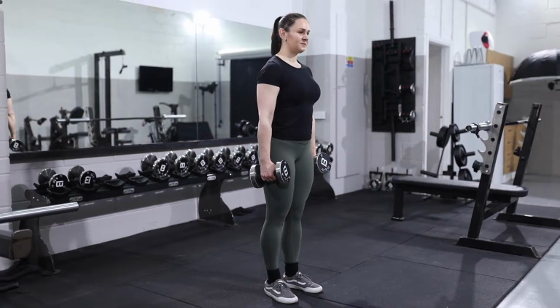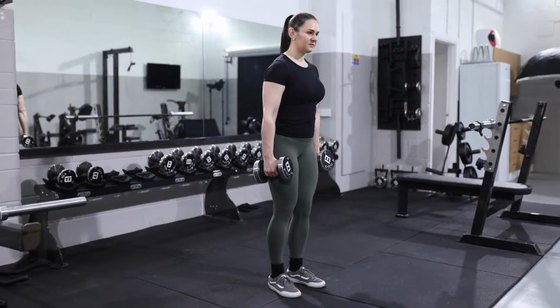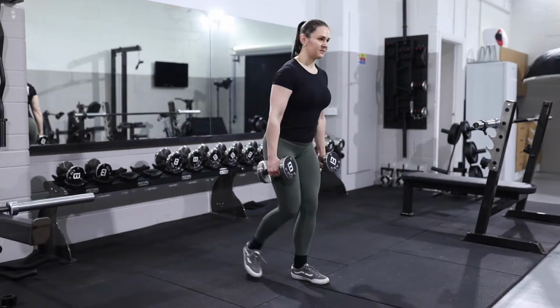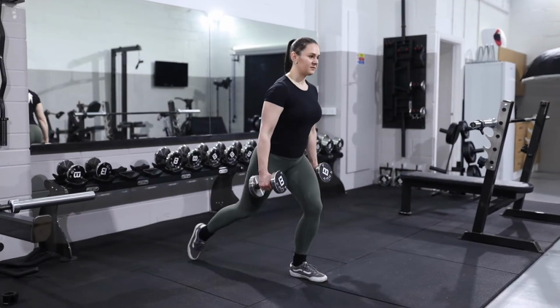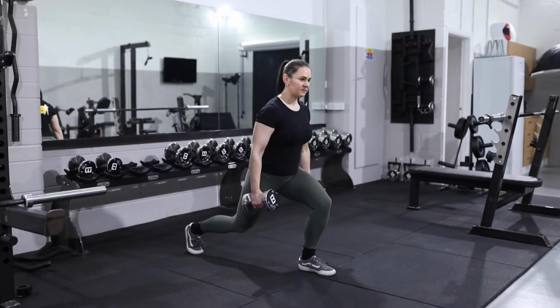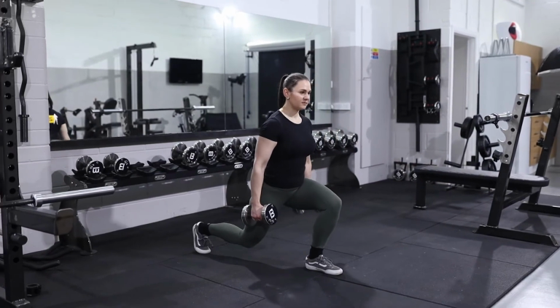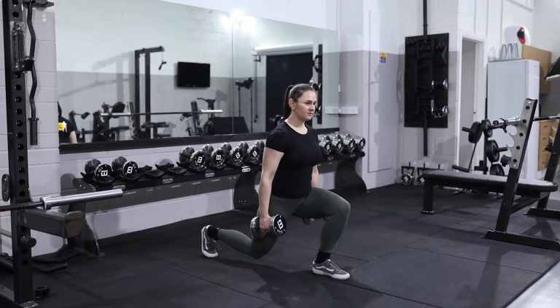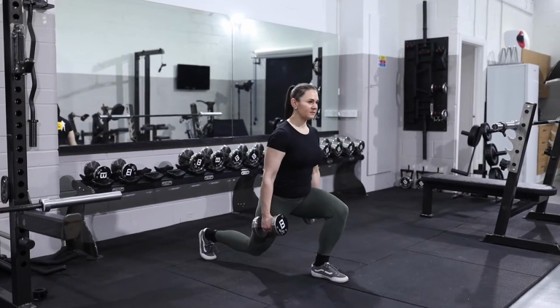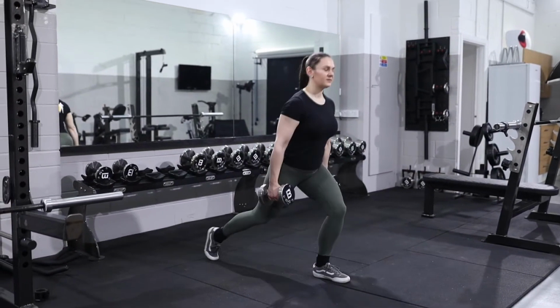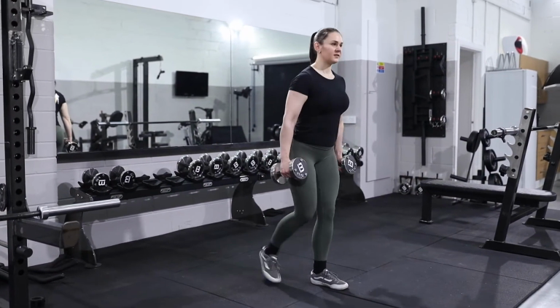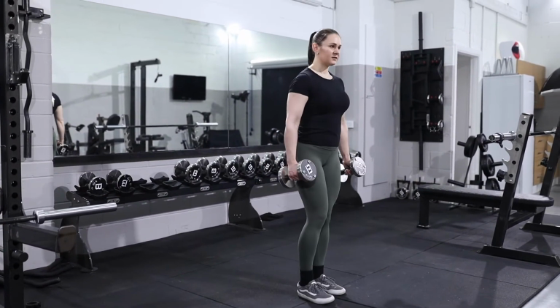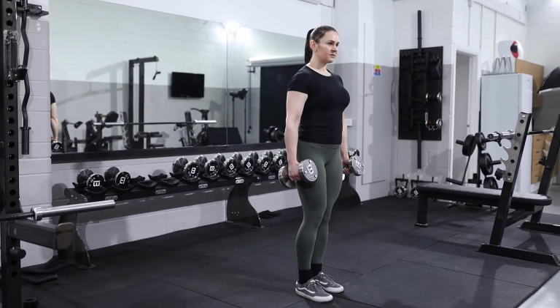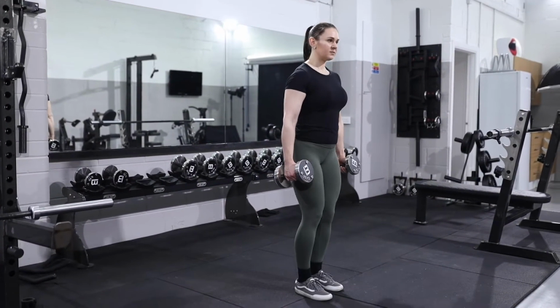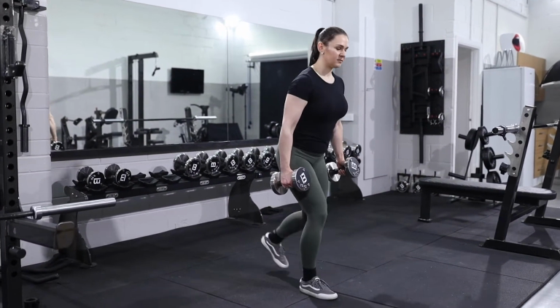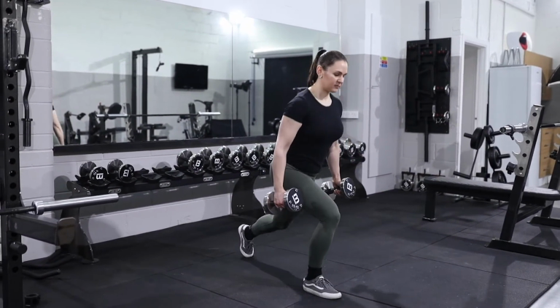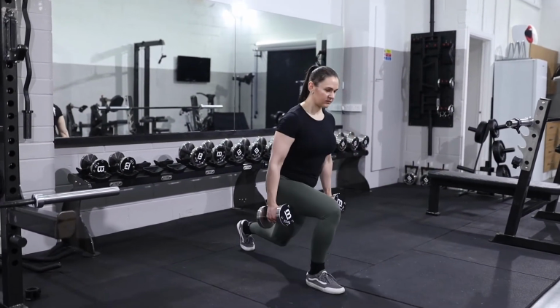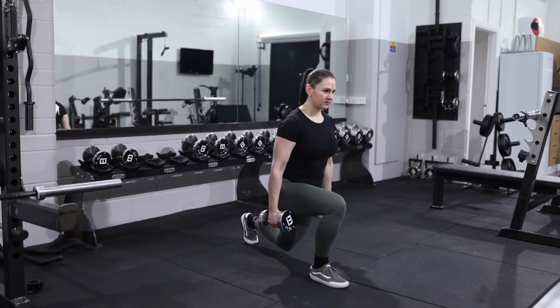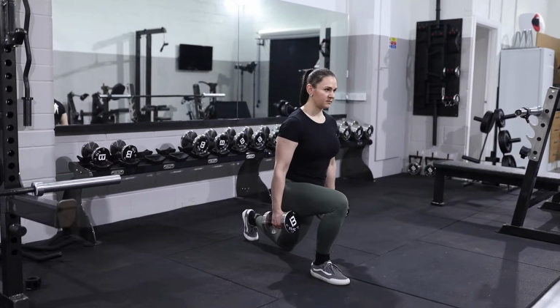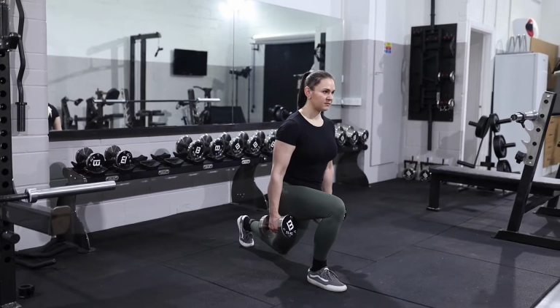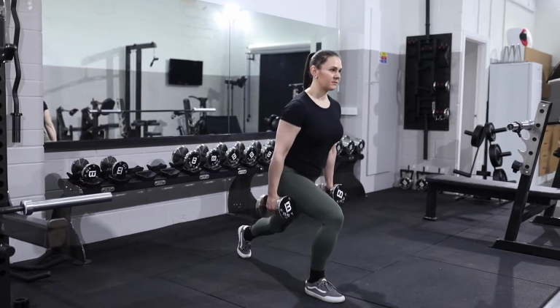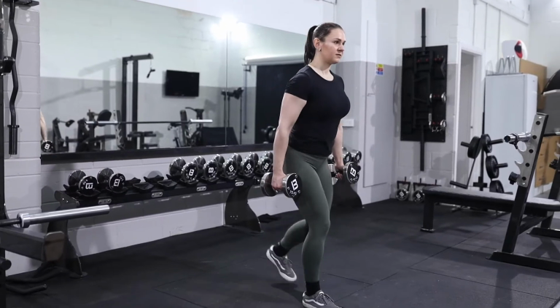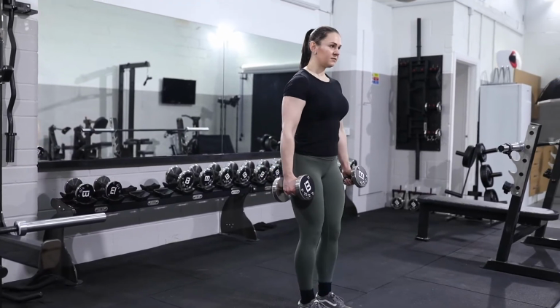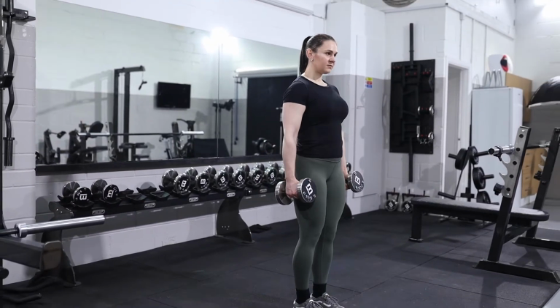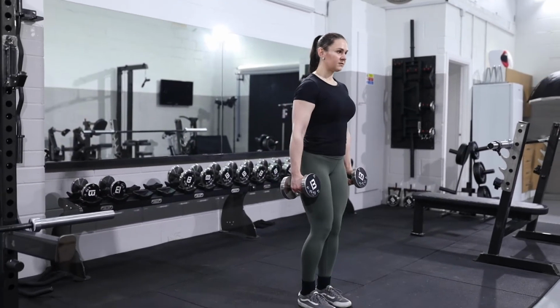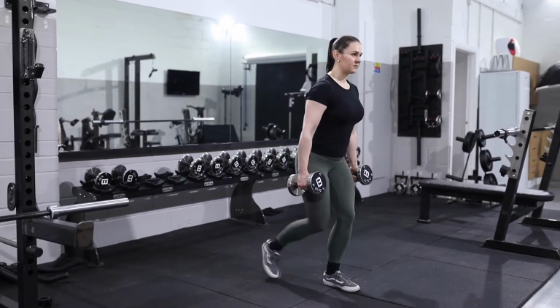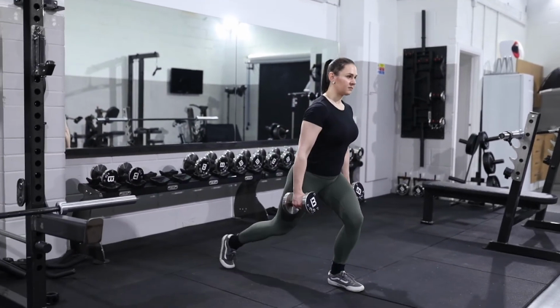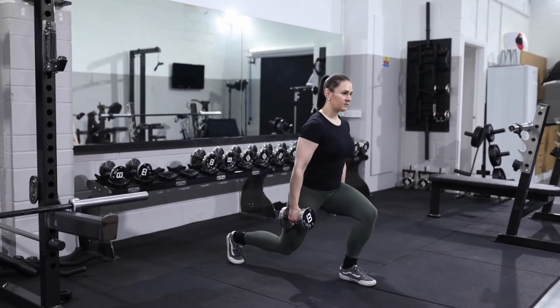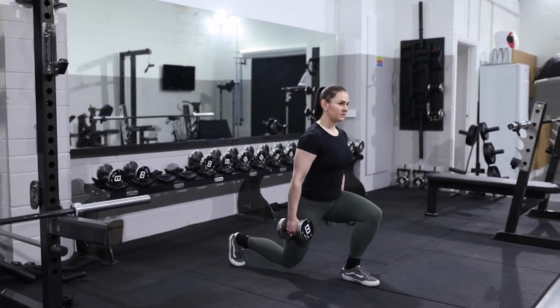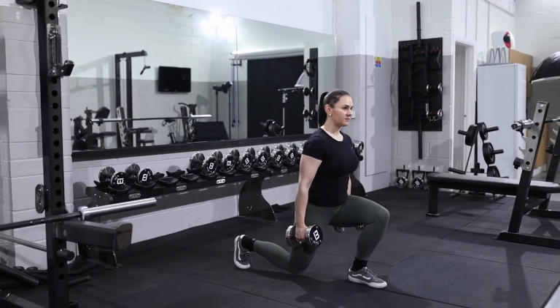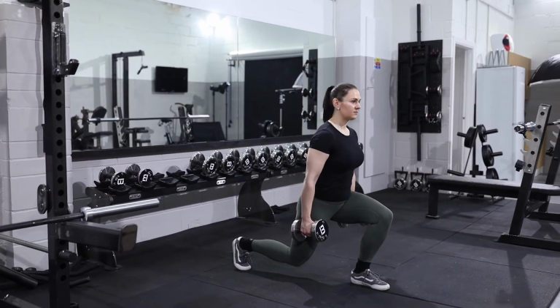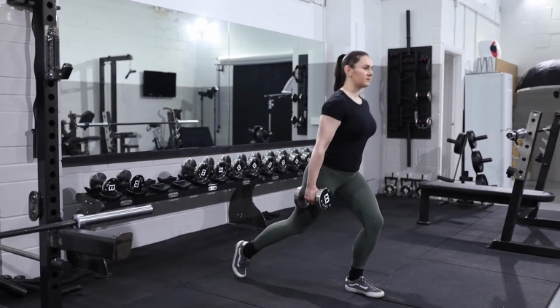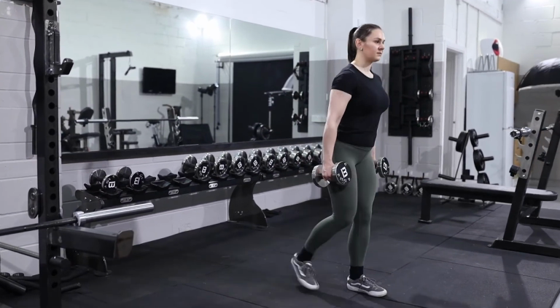With dumbbells in each hand to your side, stand with your feet underneath your hips. Take a confident stride back into a lunge position, not letting the knee touch the floor.